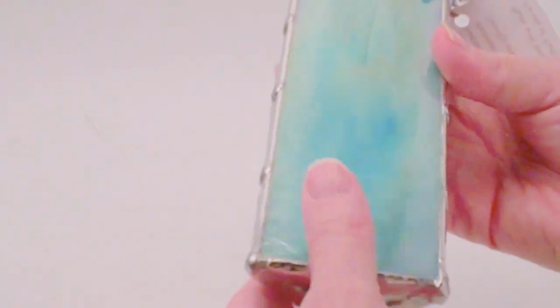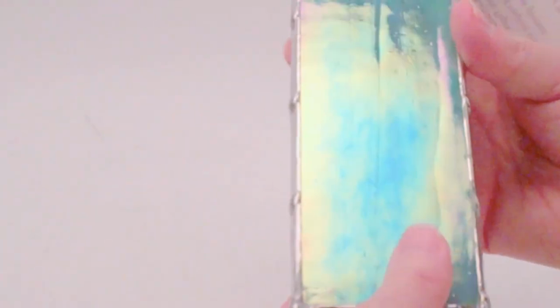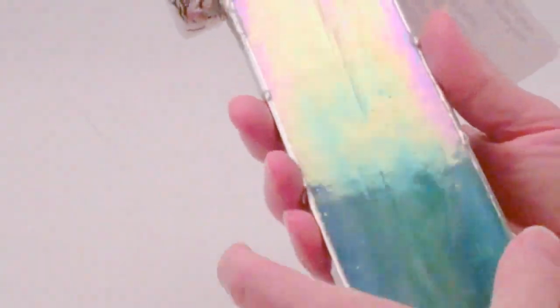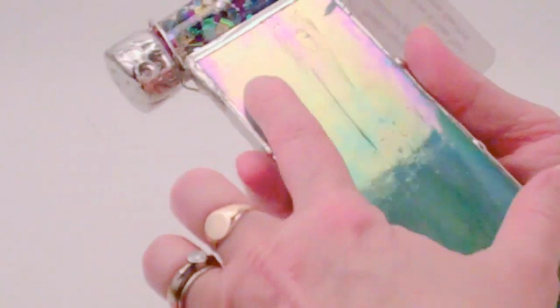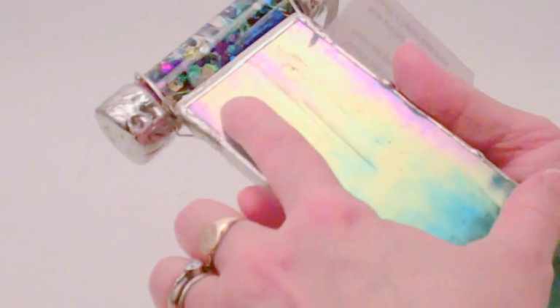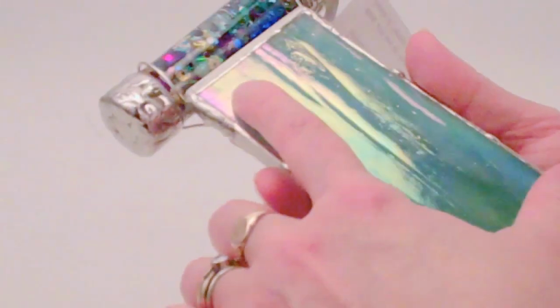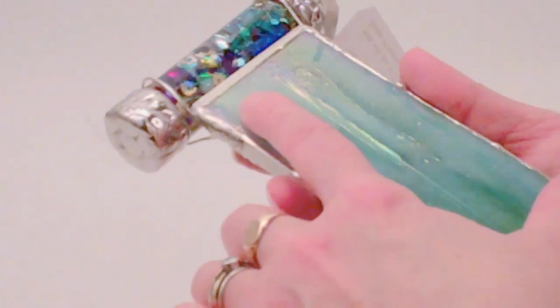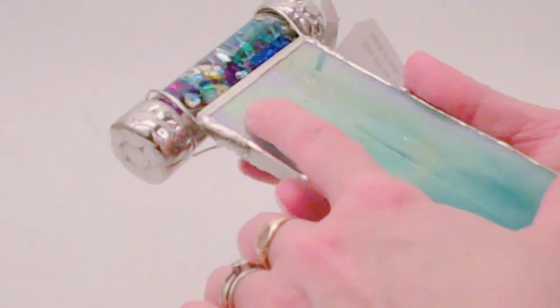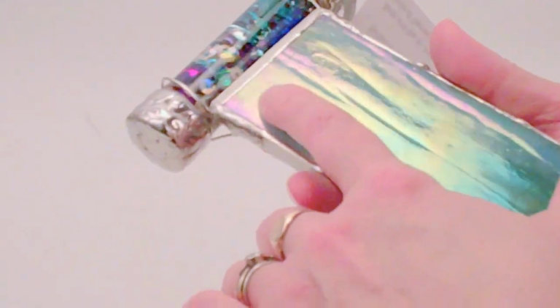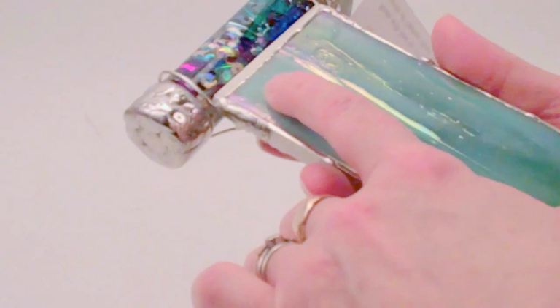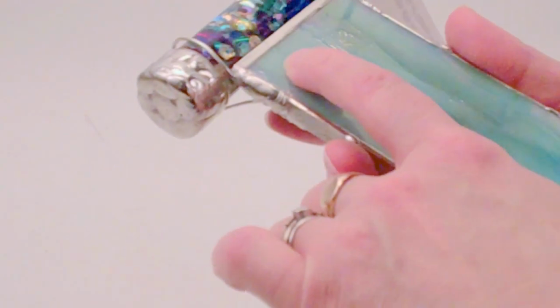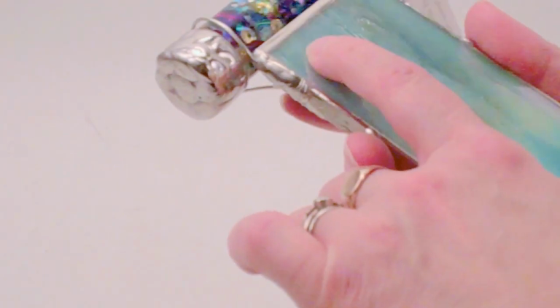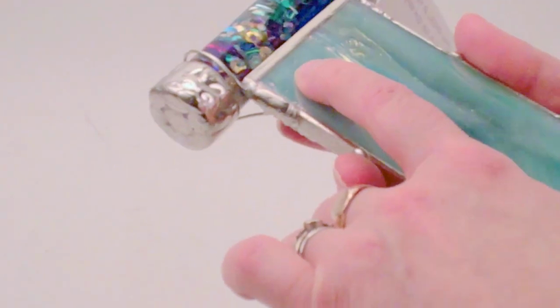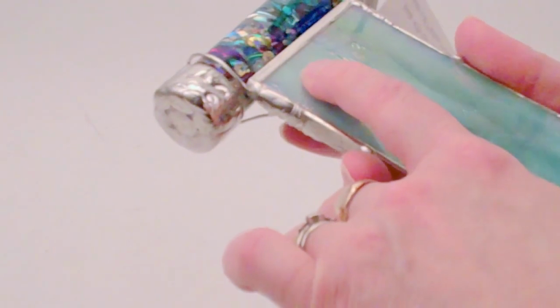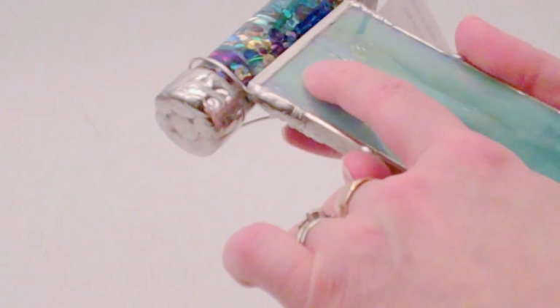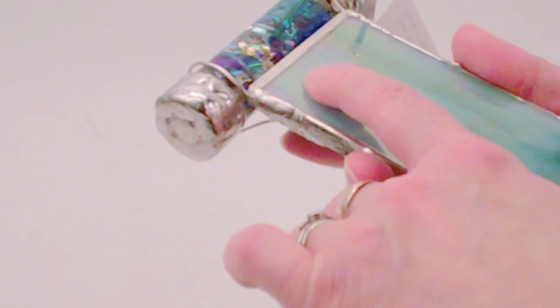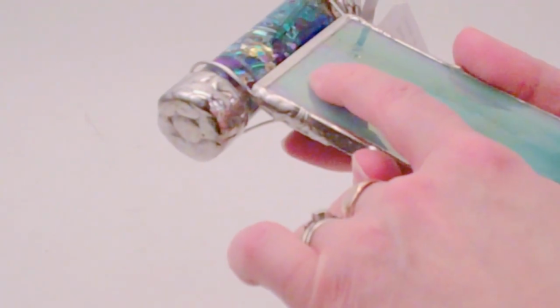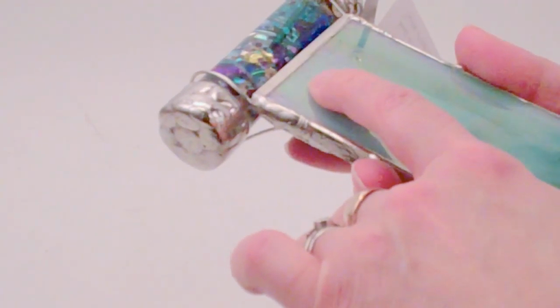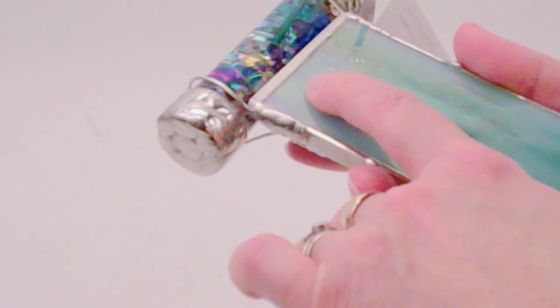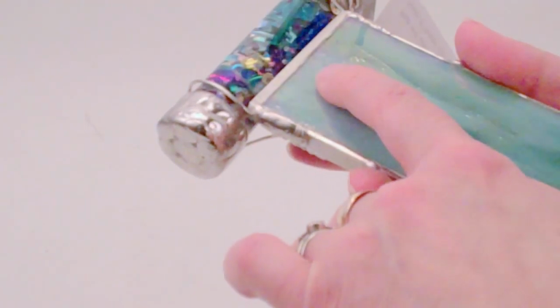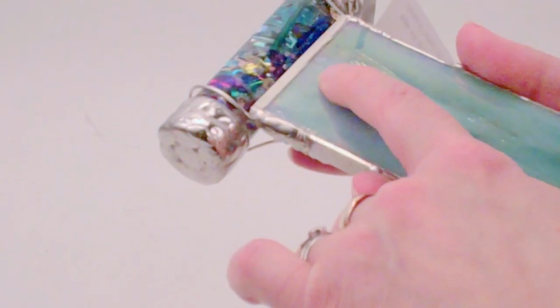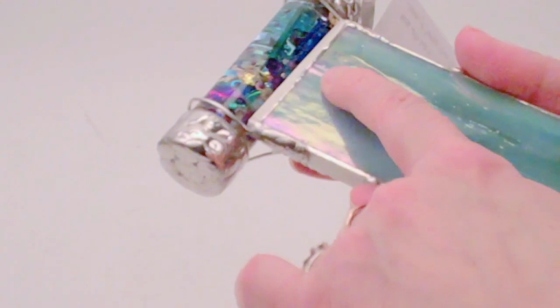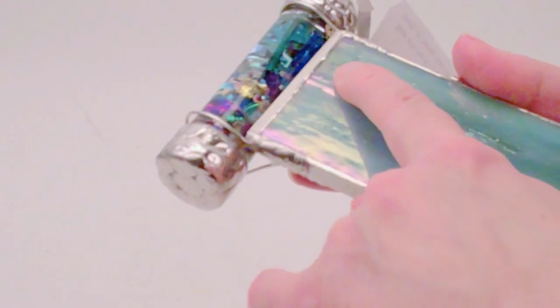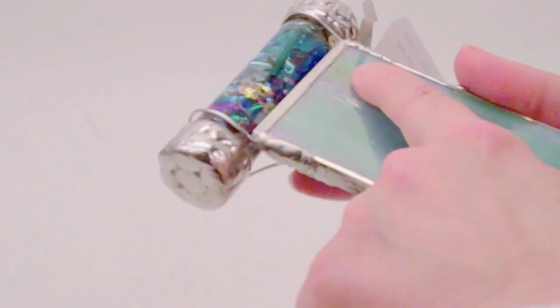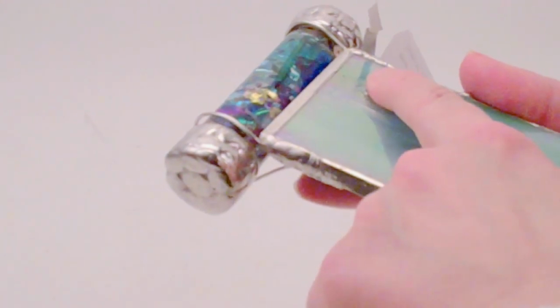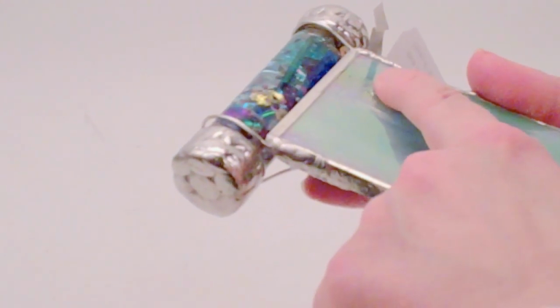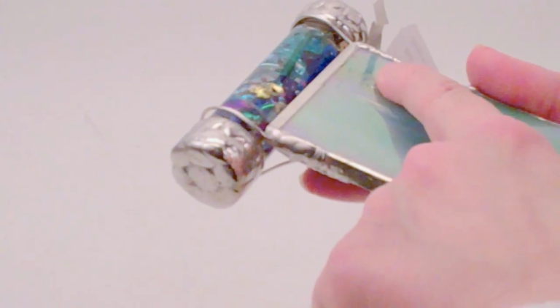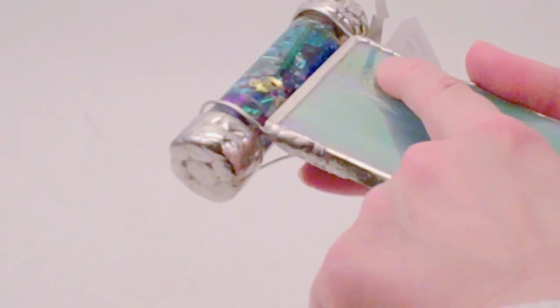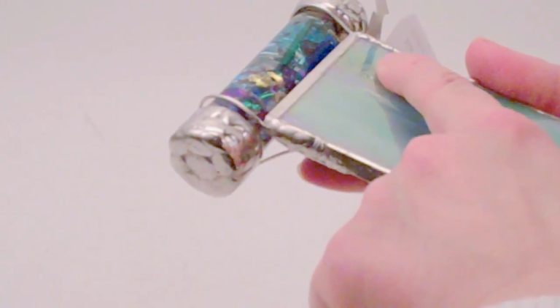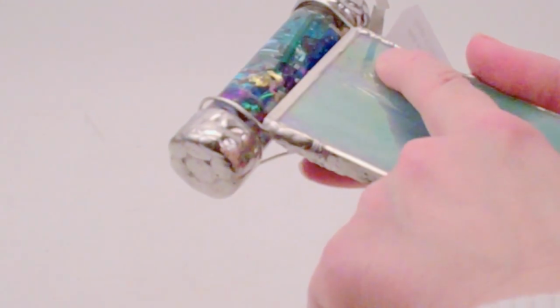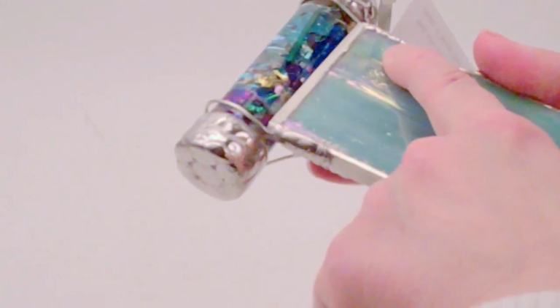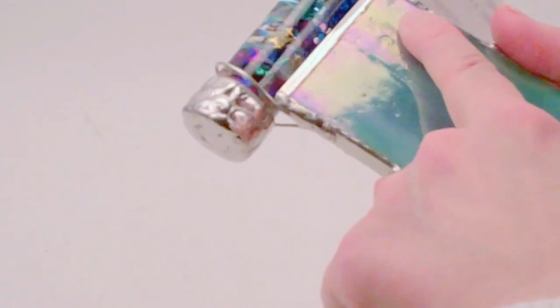Joanne has signed her work by etching into the bottom panel here — Joanne Flatow Jacobs, 1 of 16.